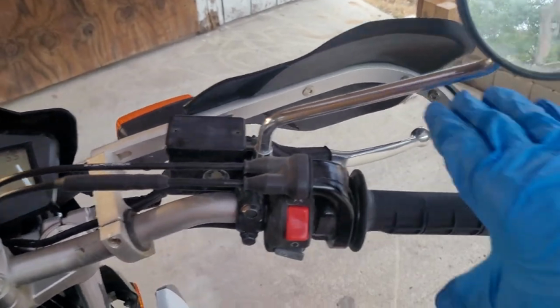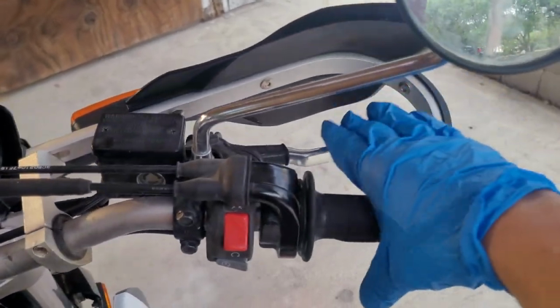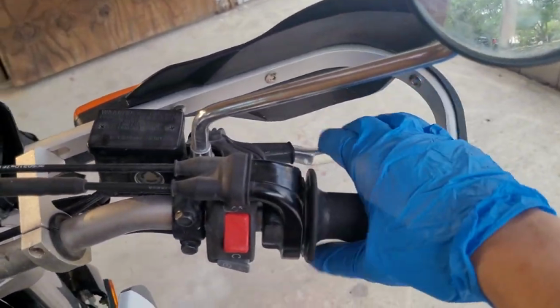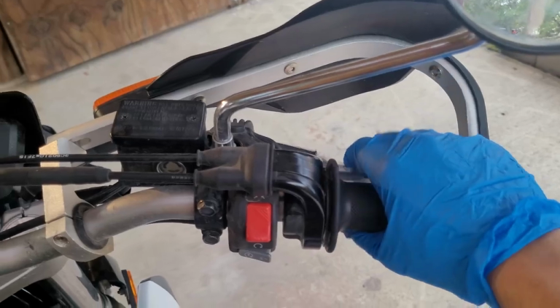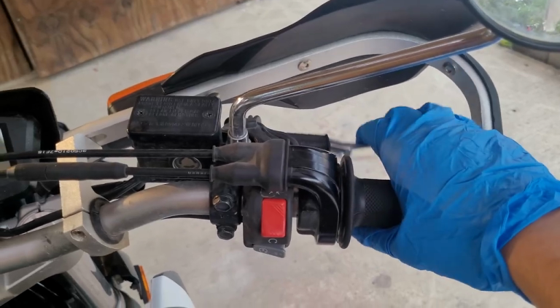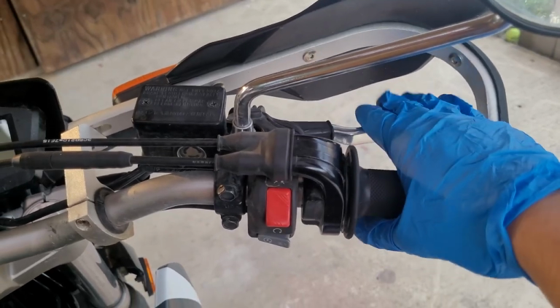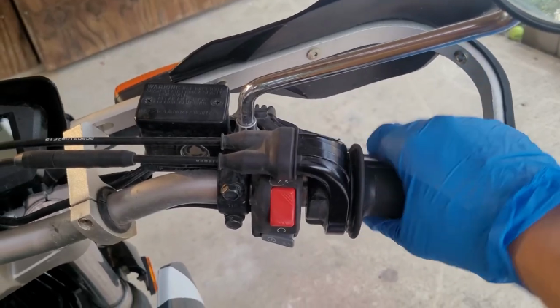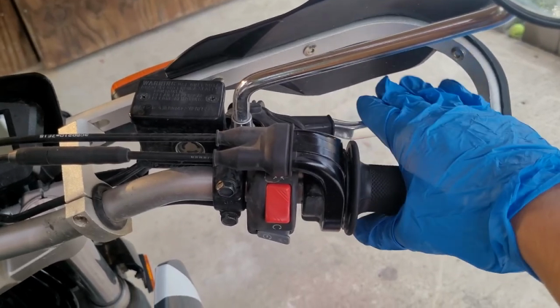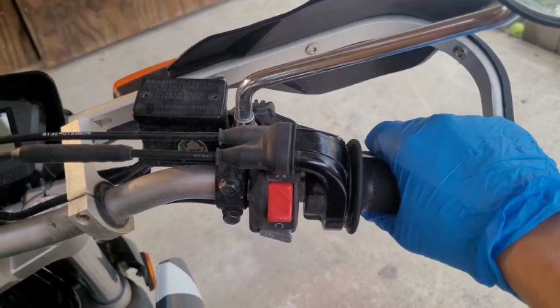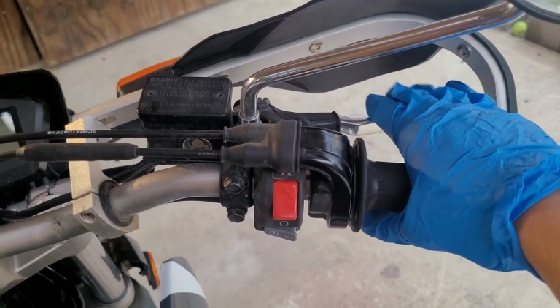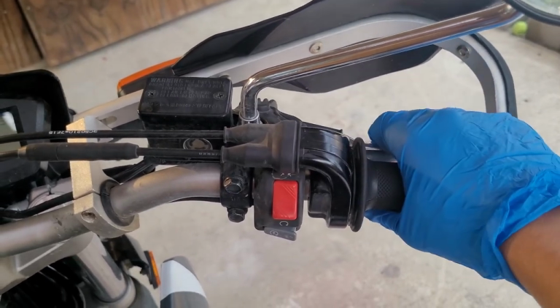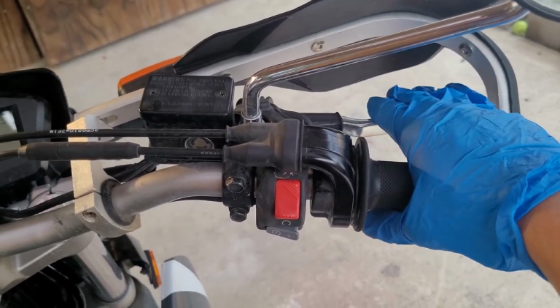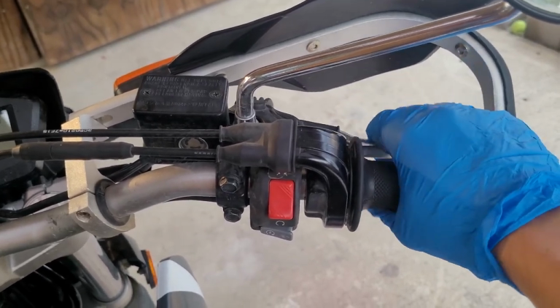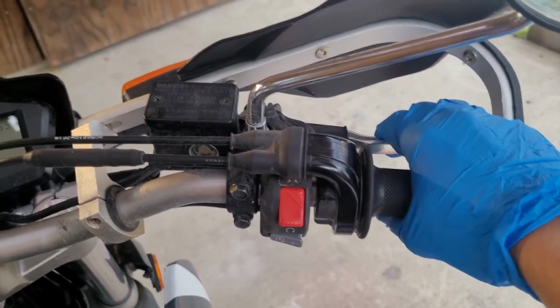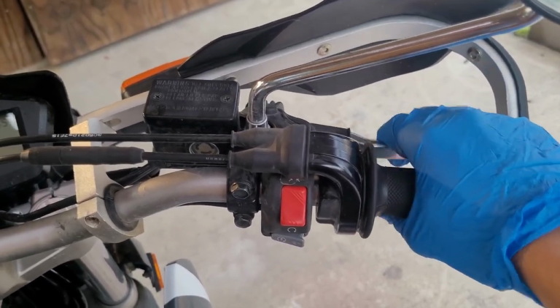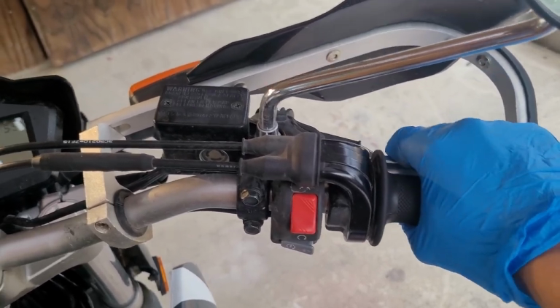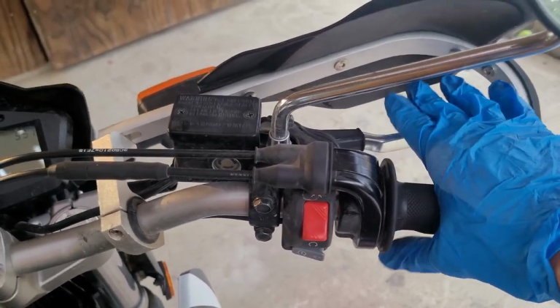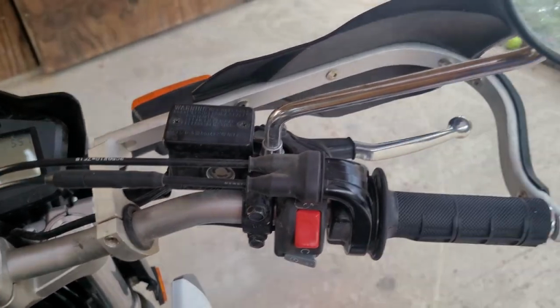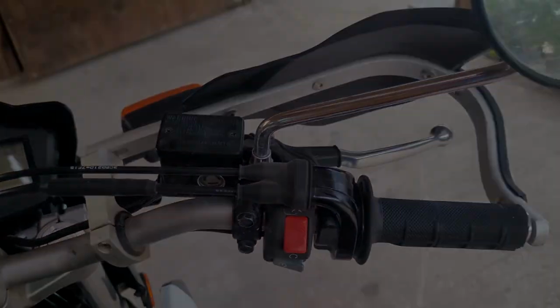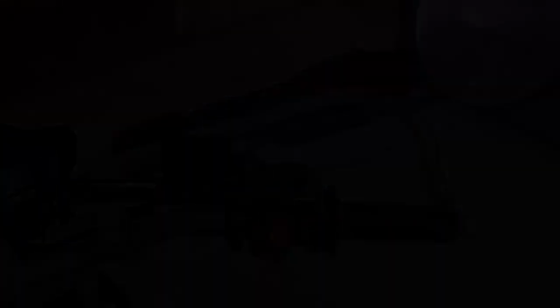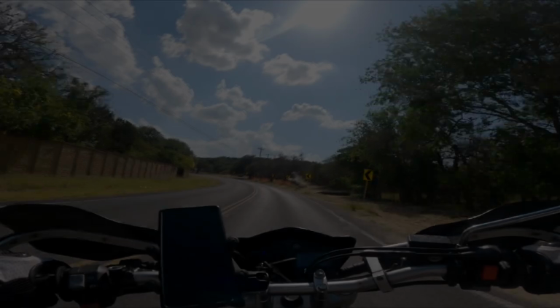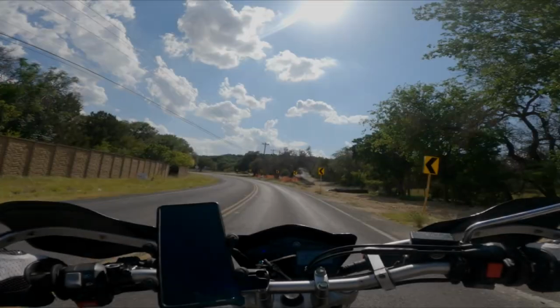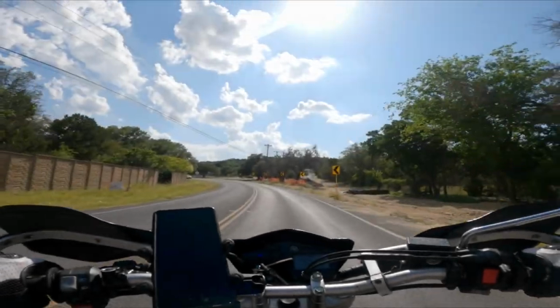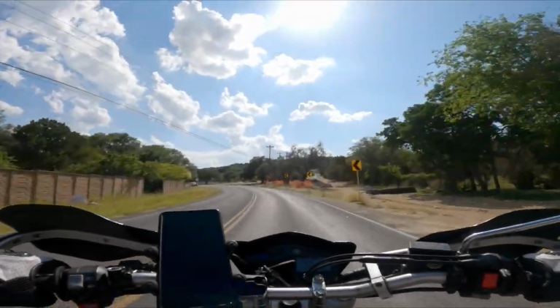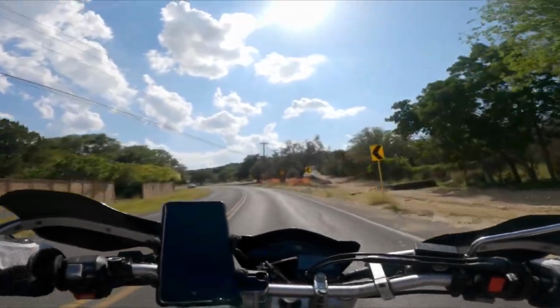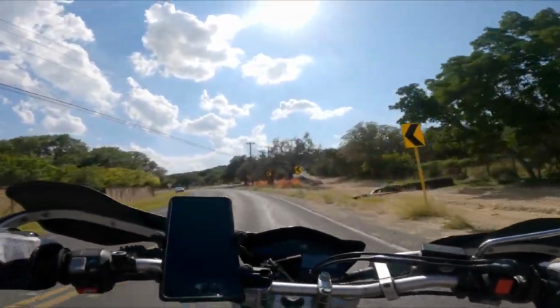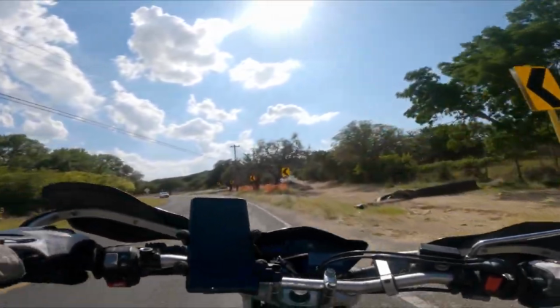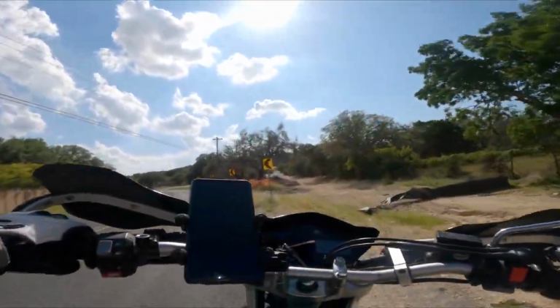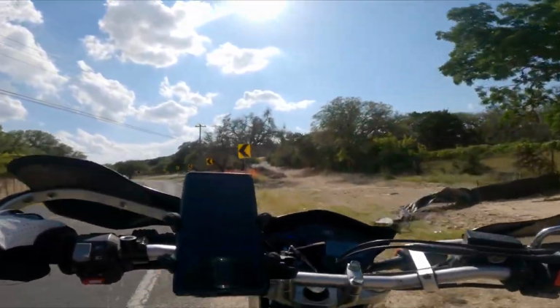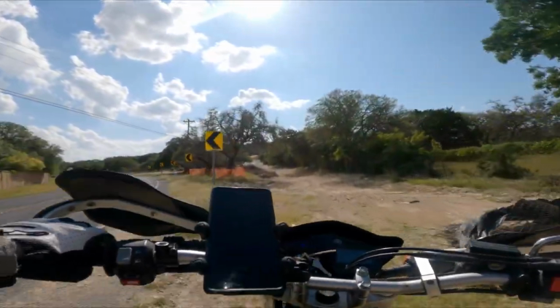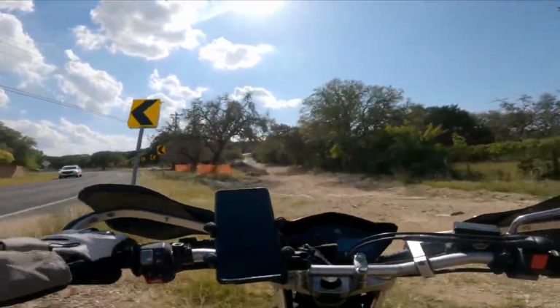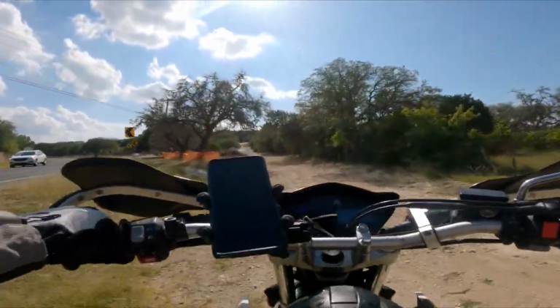And before you ride off into the sunset, don't forget to pump the brake pedal a few times. And congratulations, you have now changed your brake pads on your Yamaha XT250.